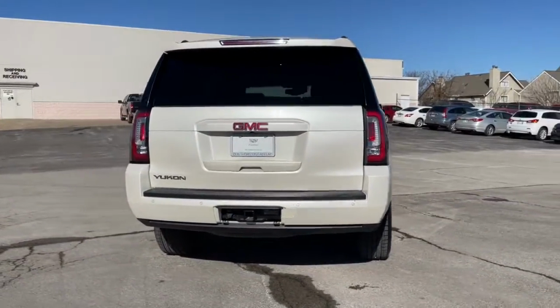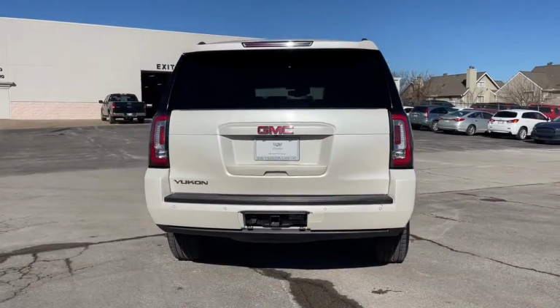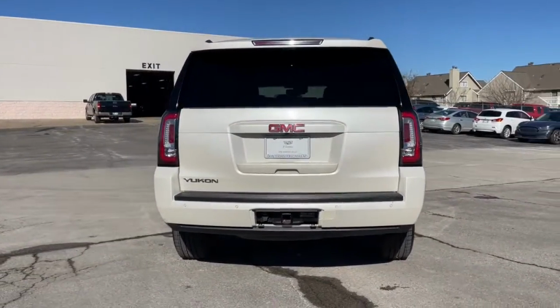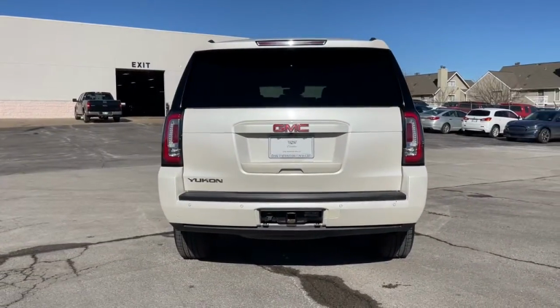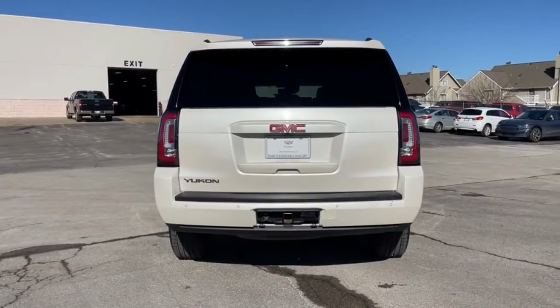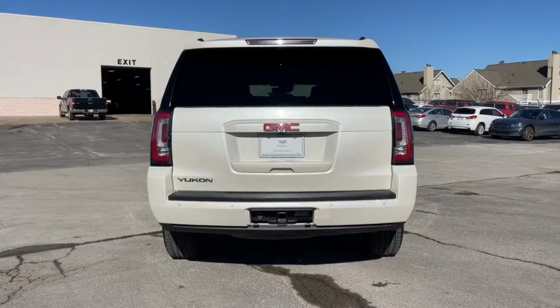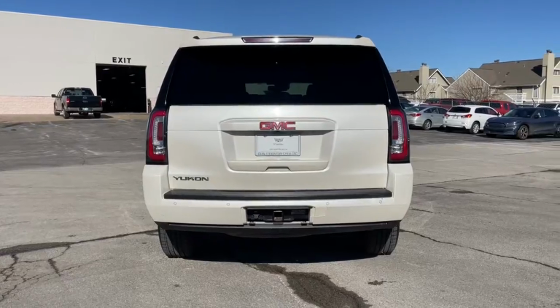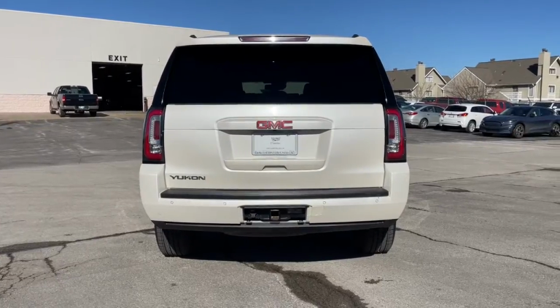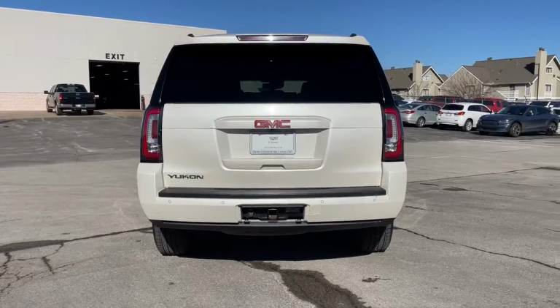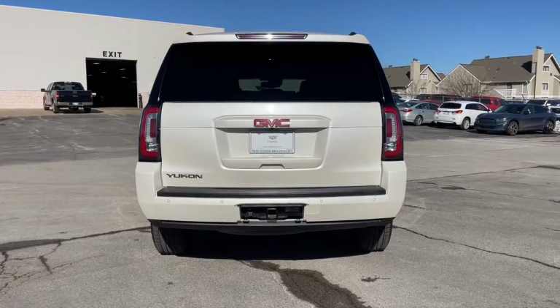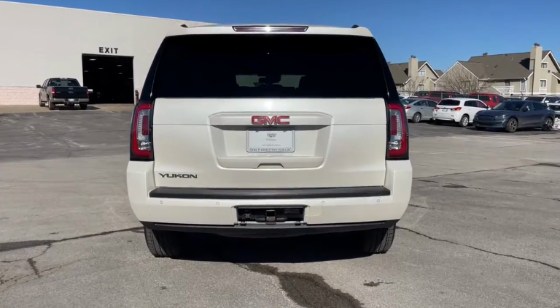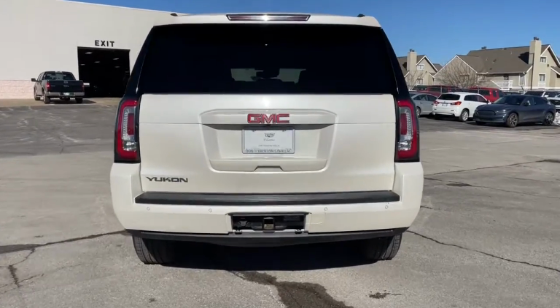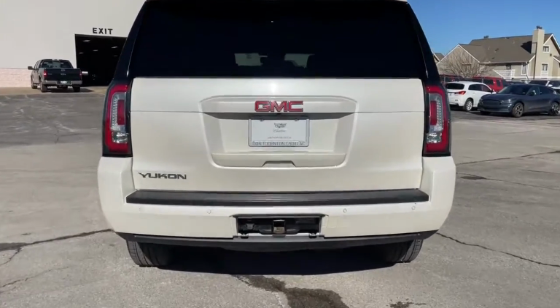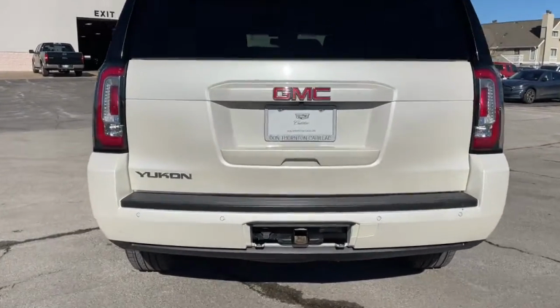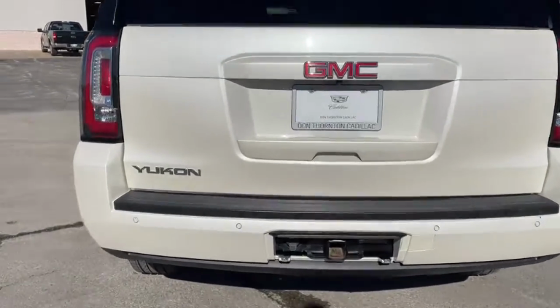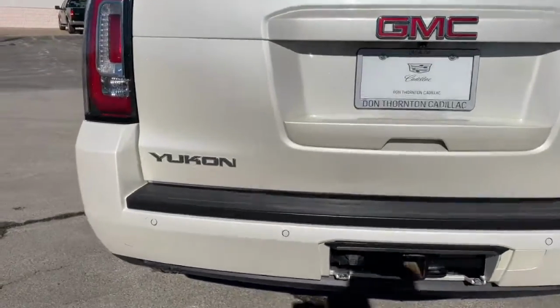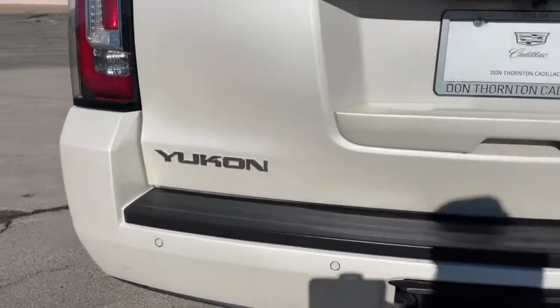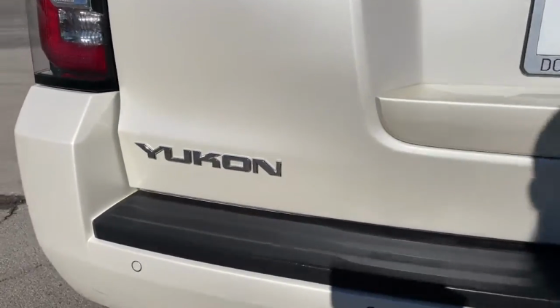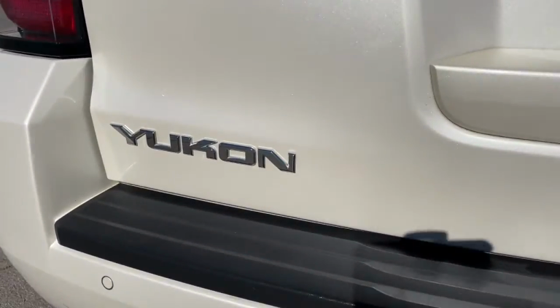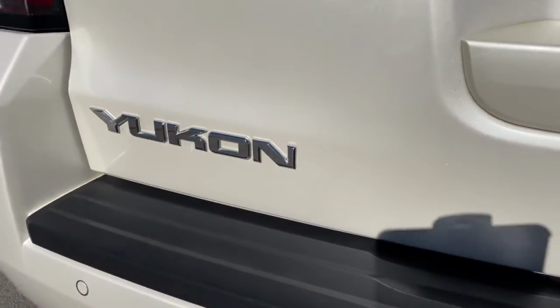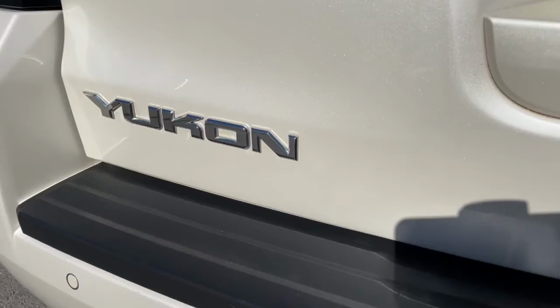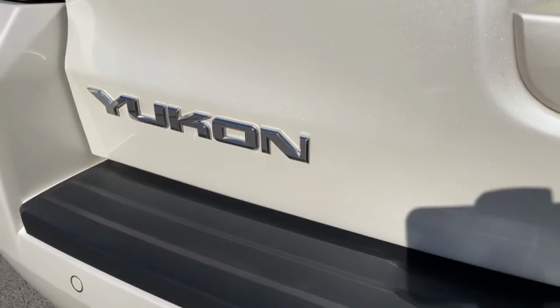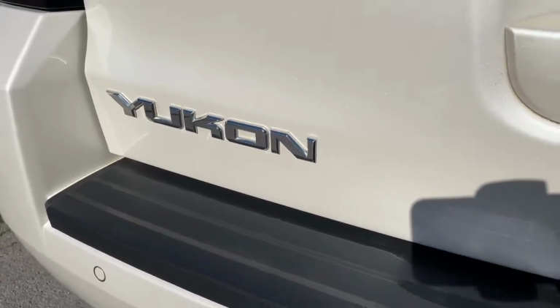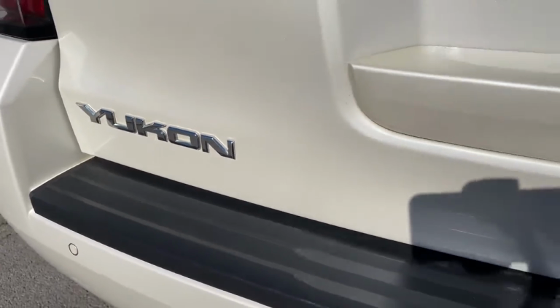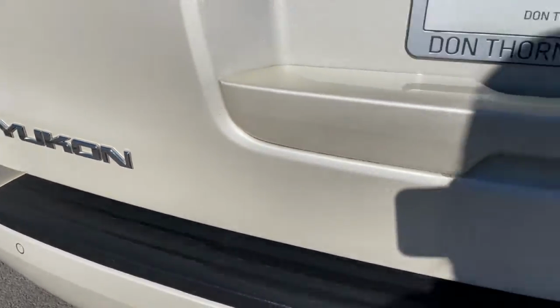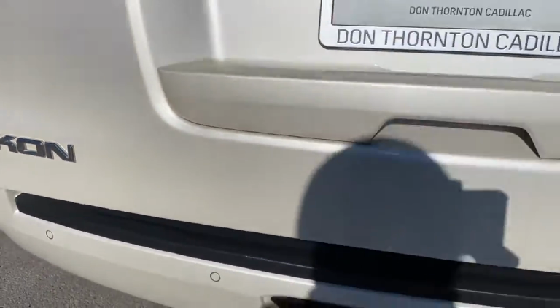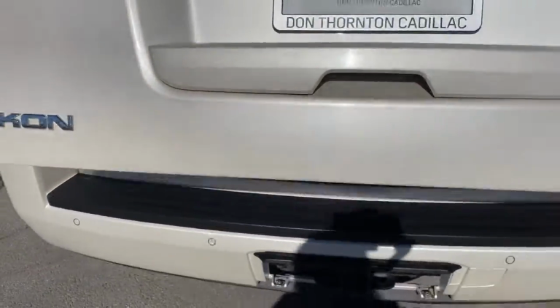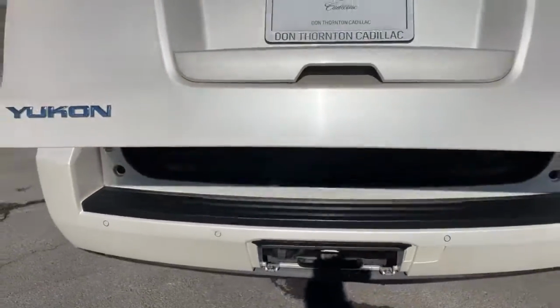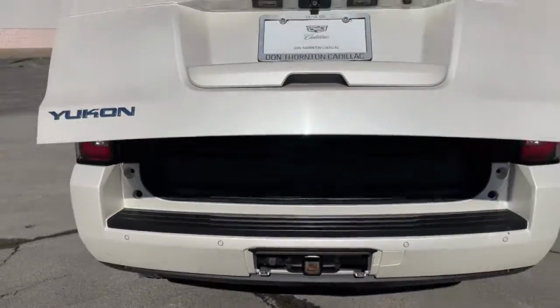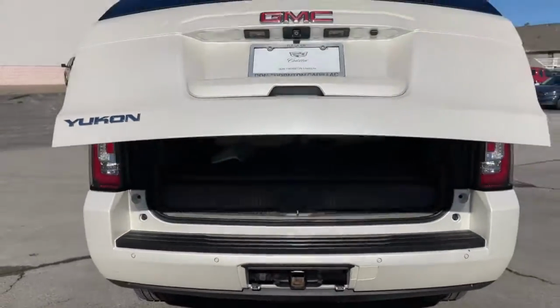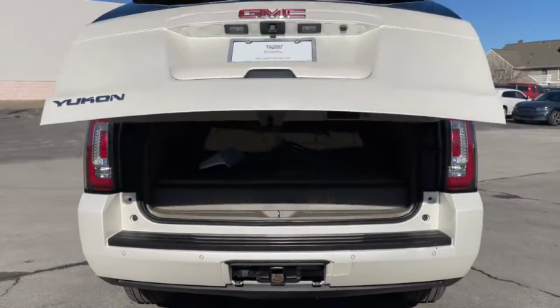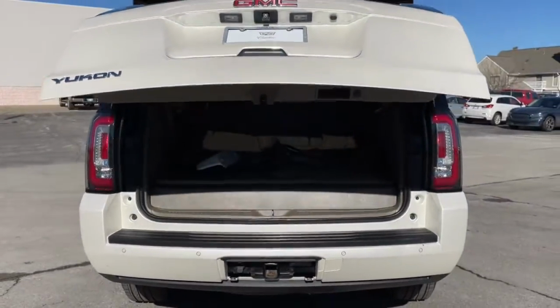Tech-savvy, secure, and packed with creature comforts, your family will look forward to every excursion in this handsome SUV. These are just some of the great options this vehicle comes with.